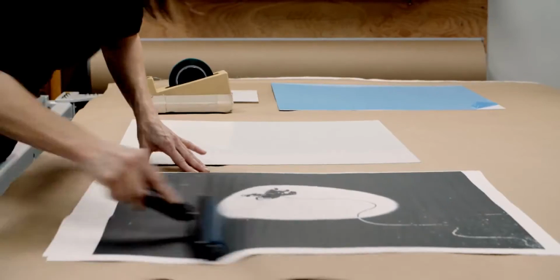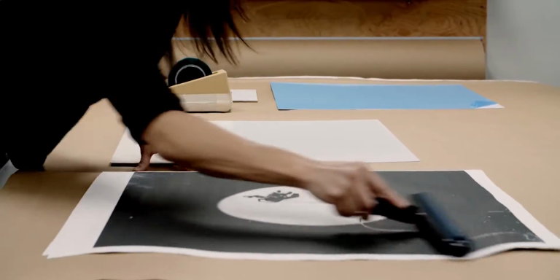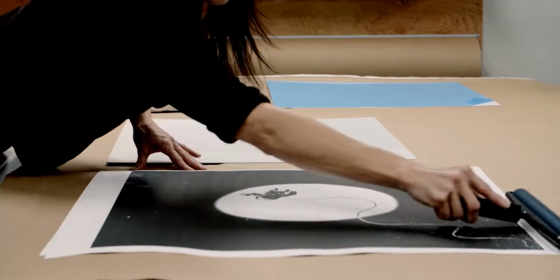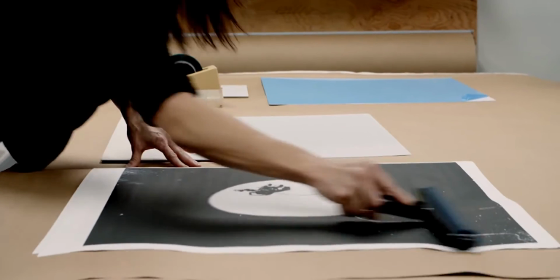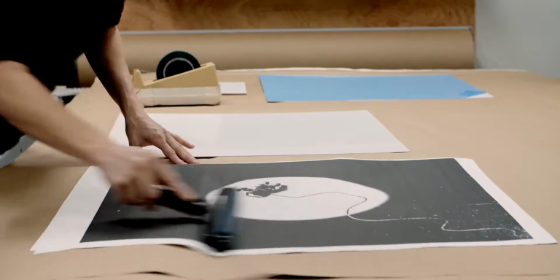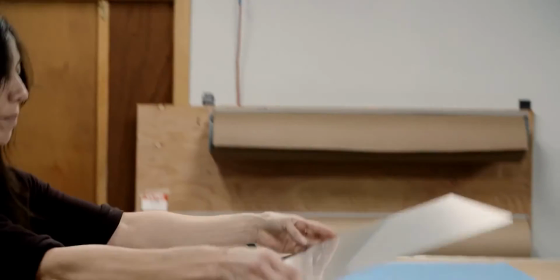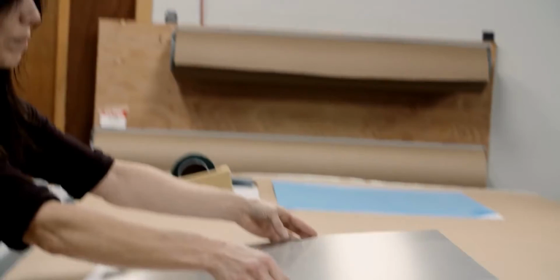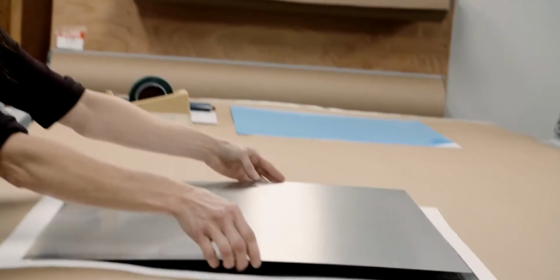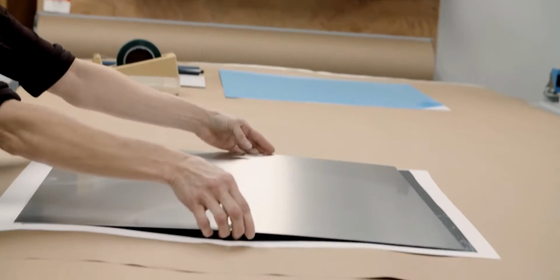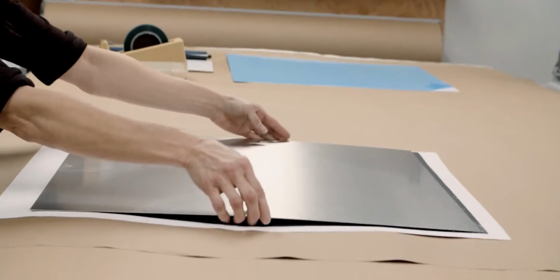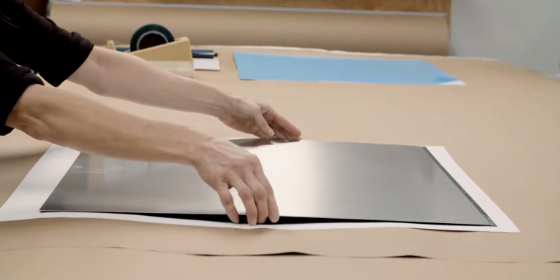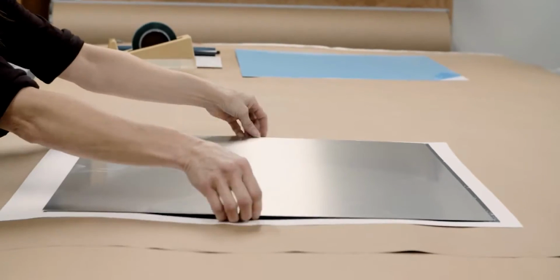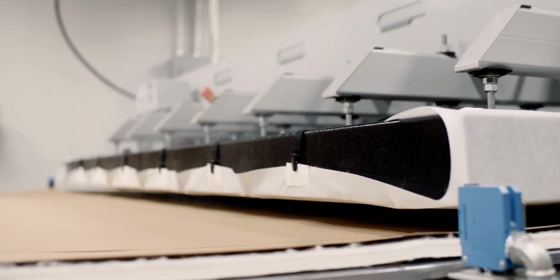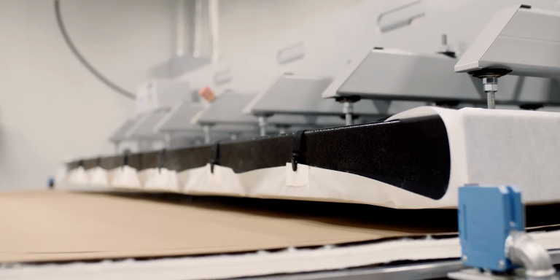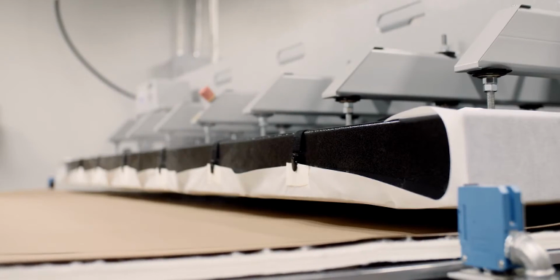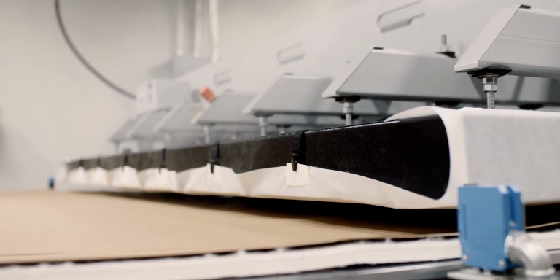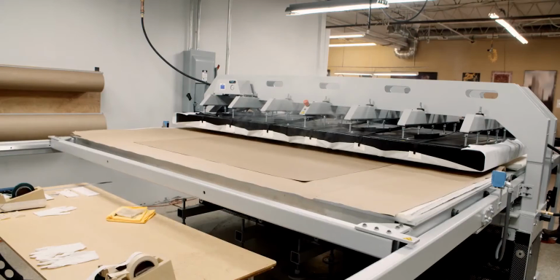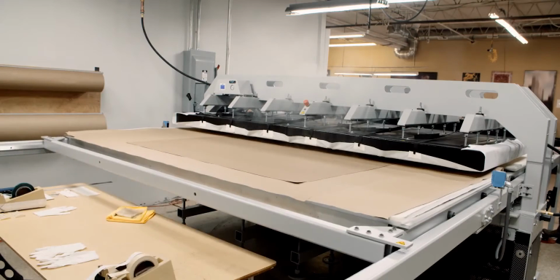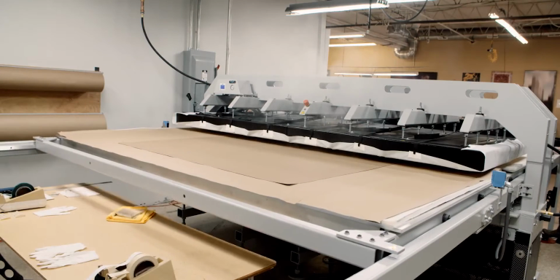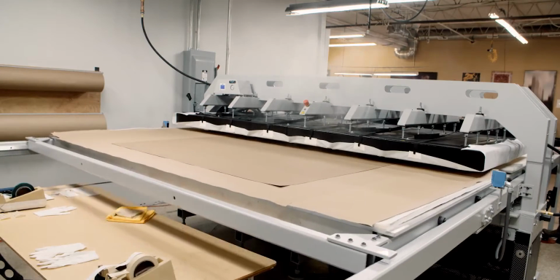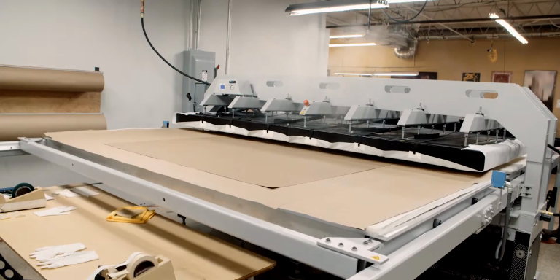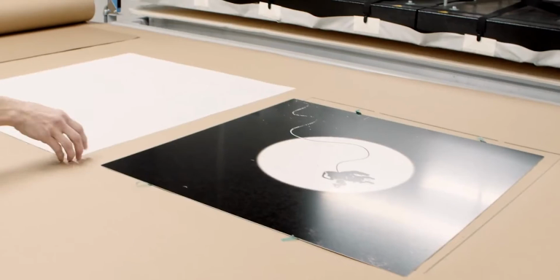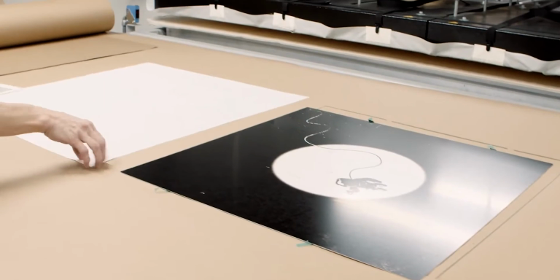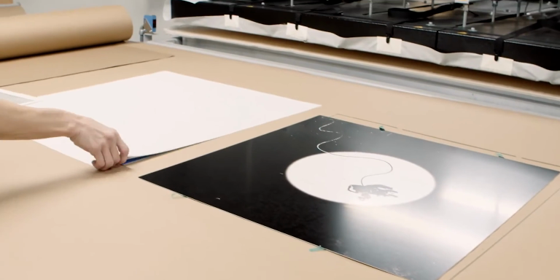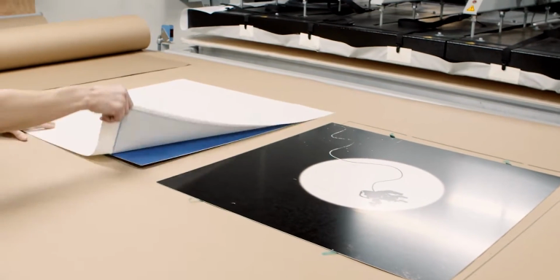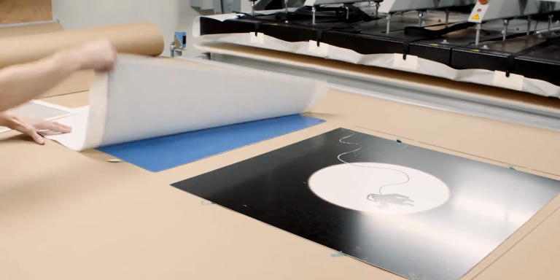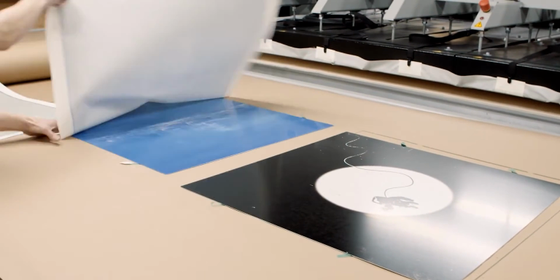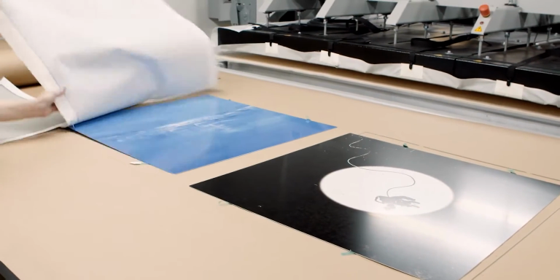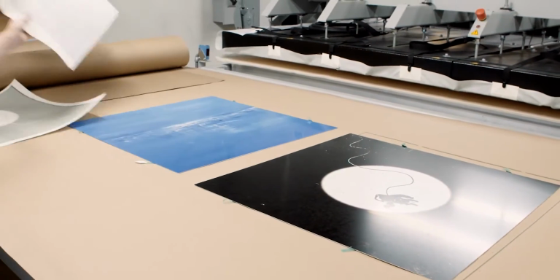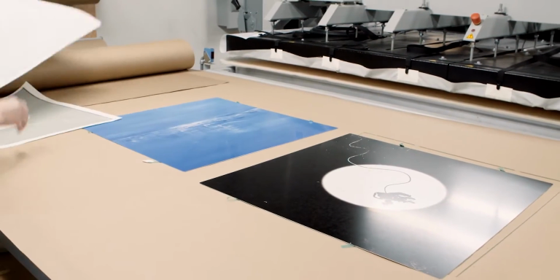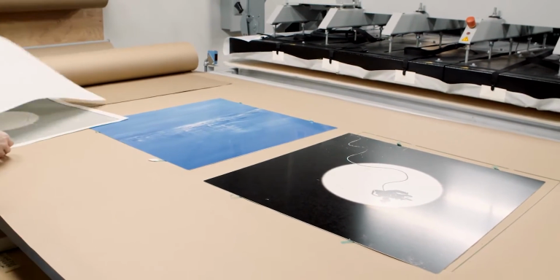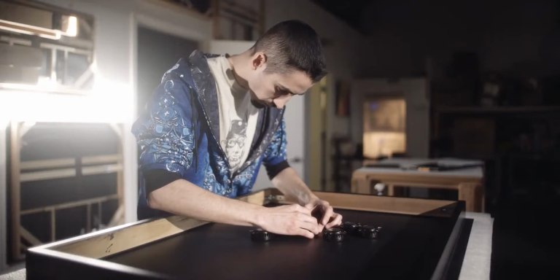We use the dye sublimation process with 200-year archival inks to apply art onto aluminum, creating a piece that is both beautiful and acoustically resonant.